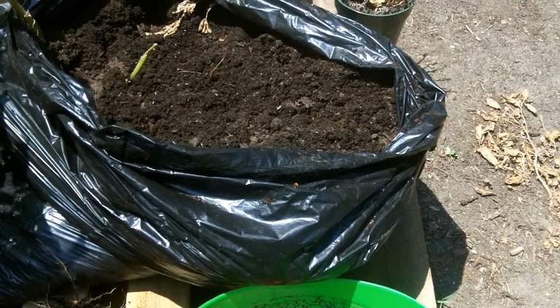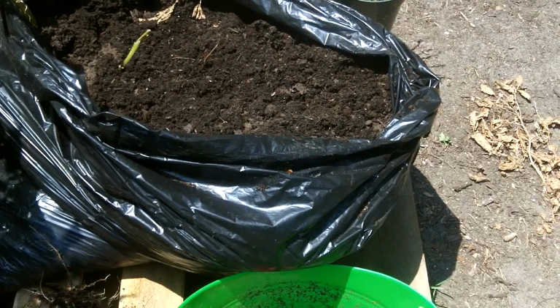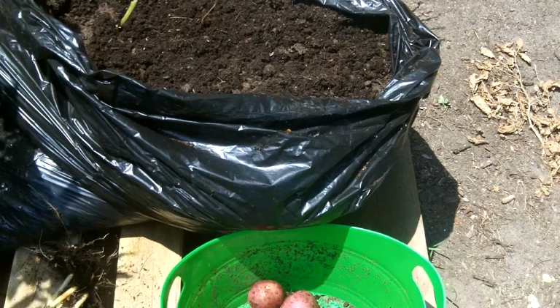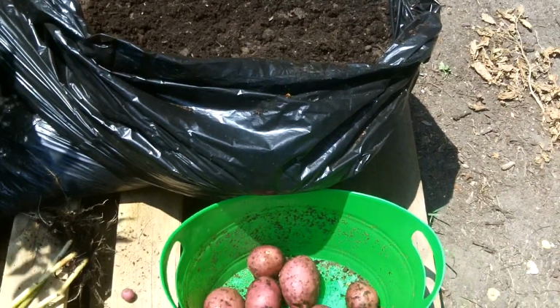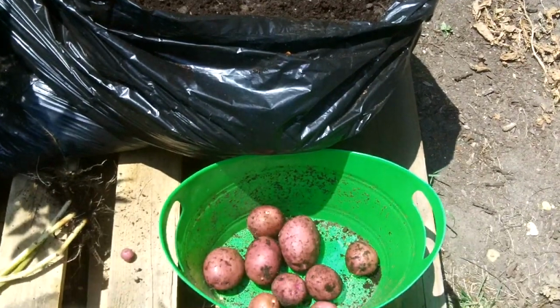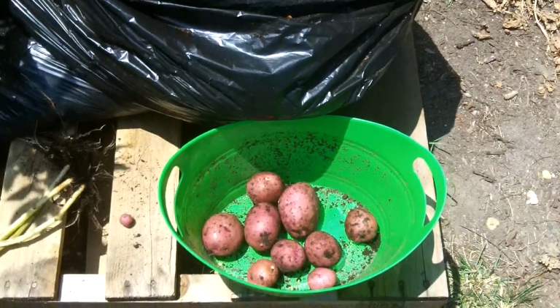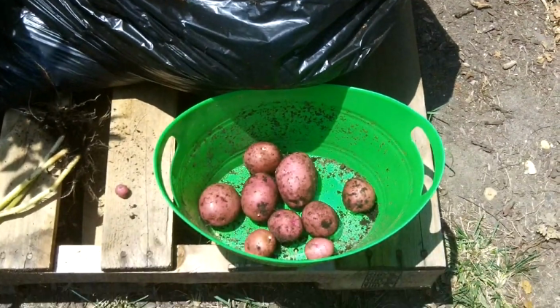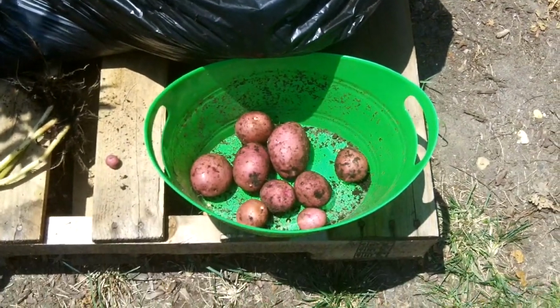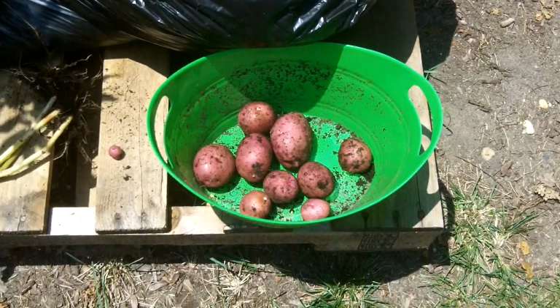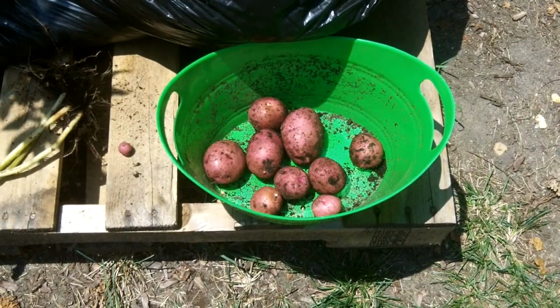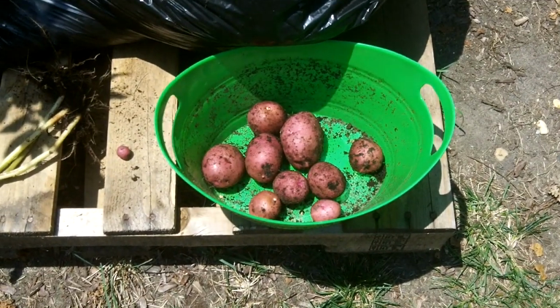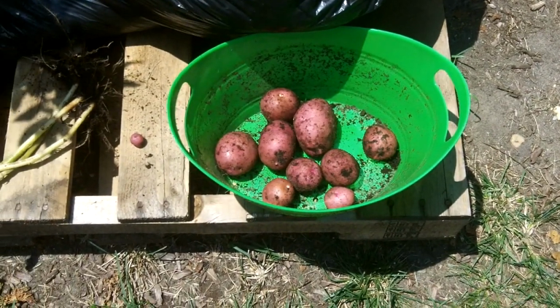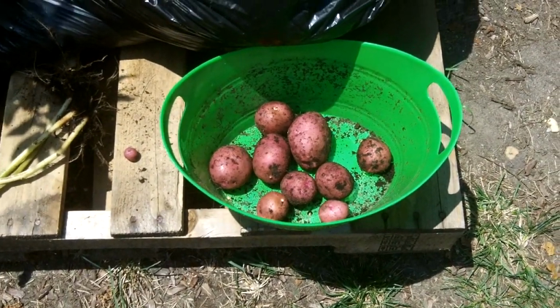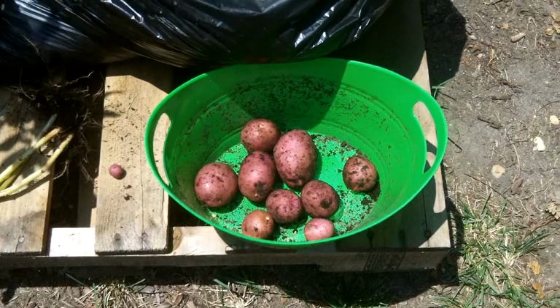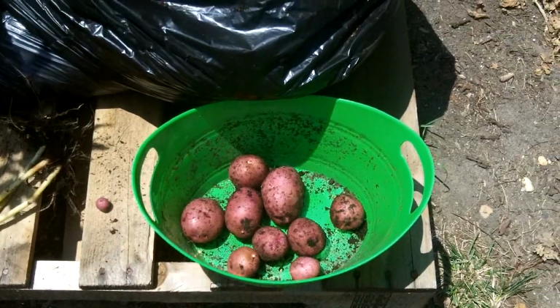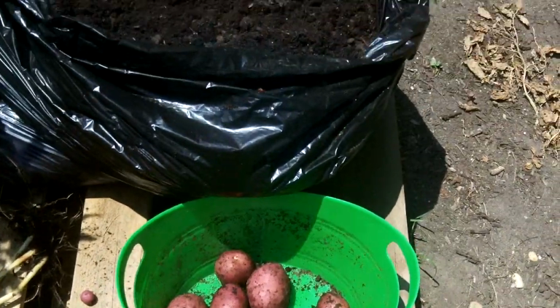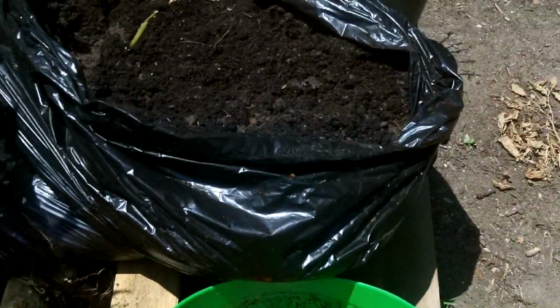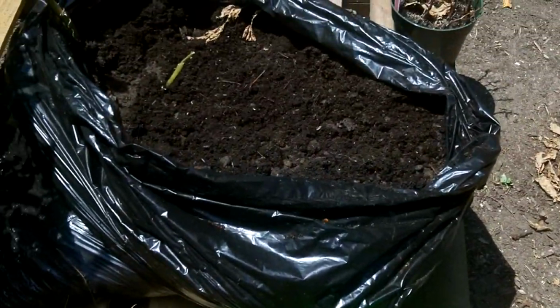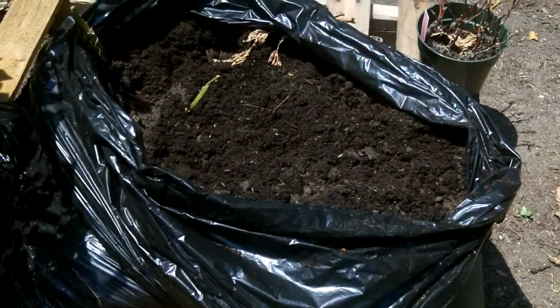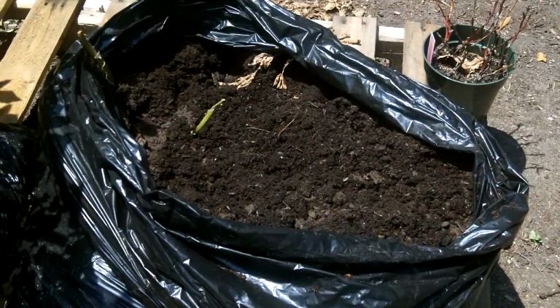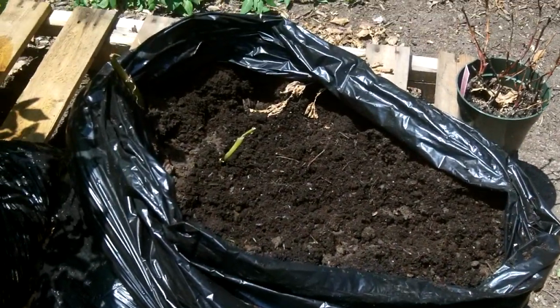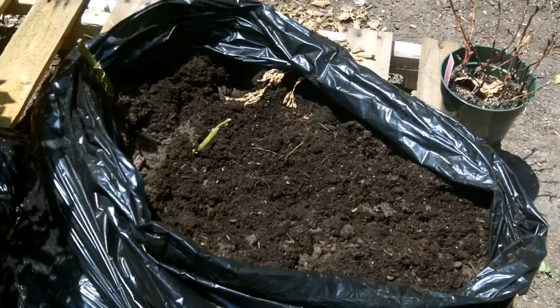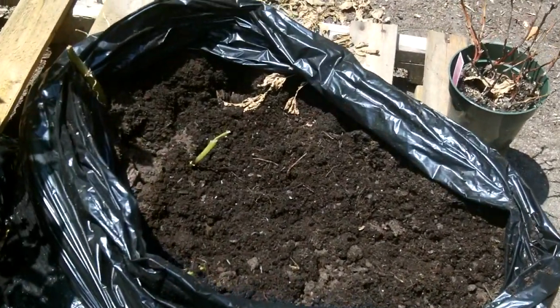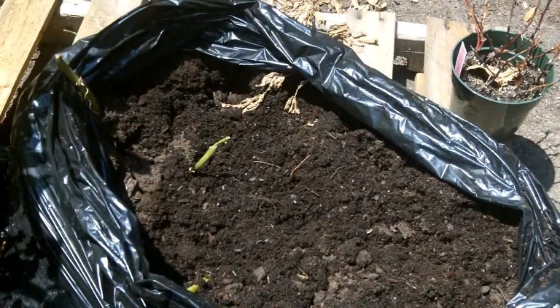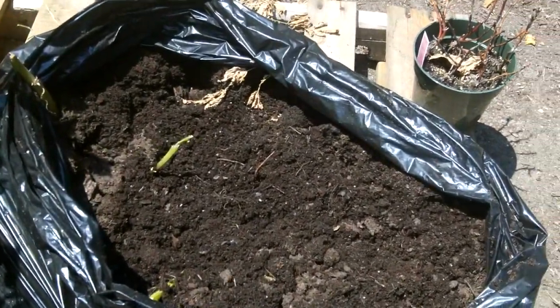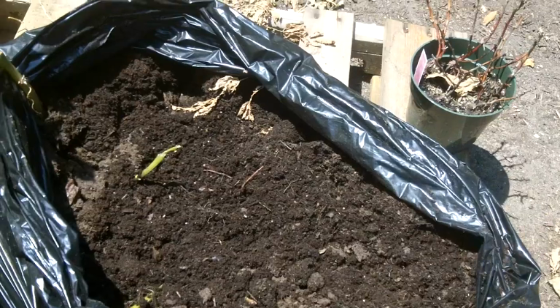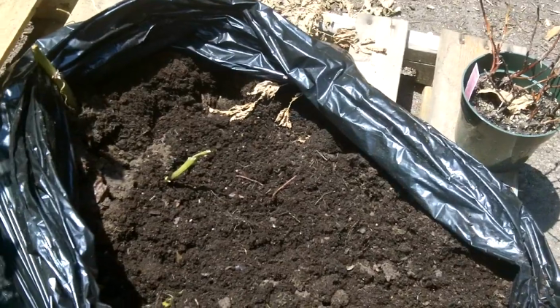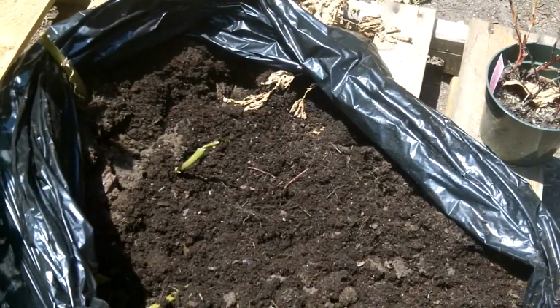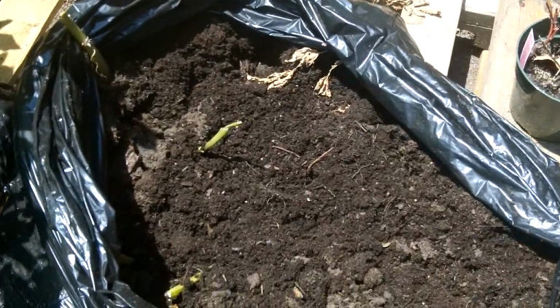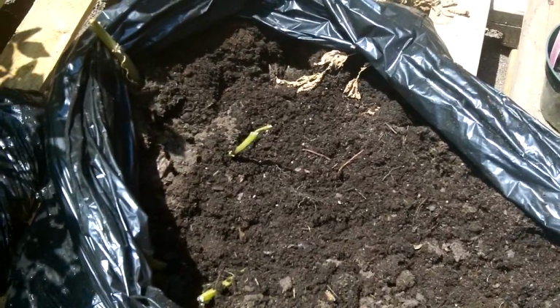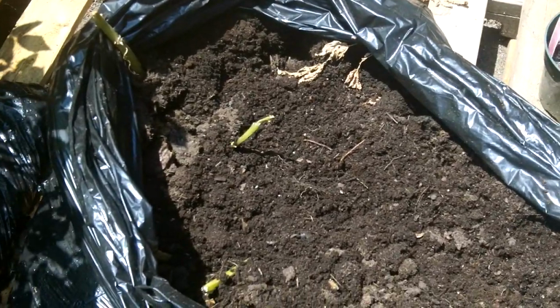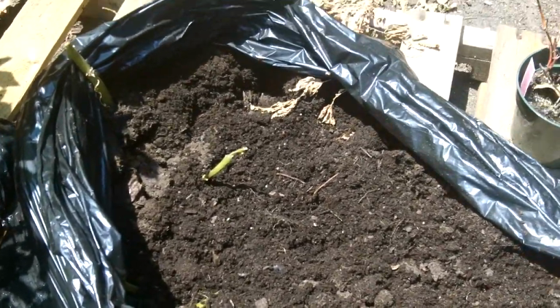Hello everyone. Today we are going to harvest some red skin potatoes. You can see we've already started. First thing we did was we cut back all of the green. It had already died off pretty well and now what we're doing is we're starting to dig in.